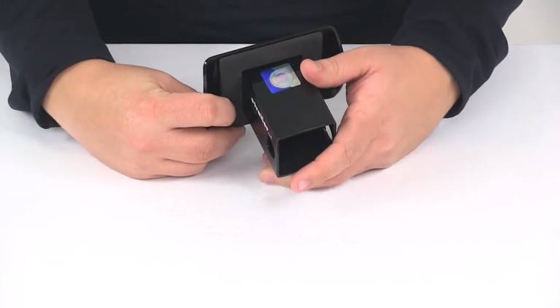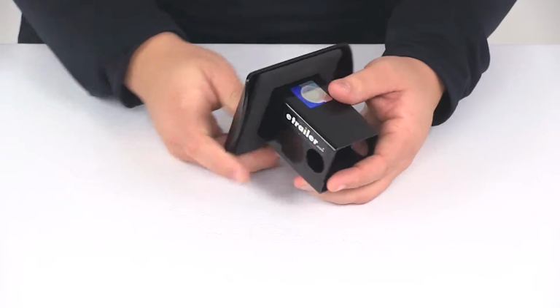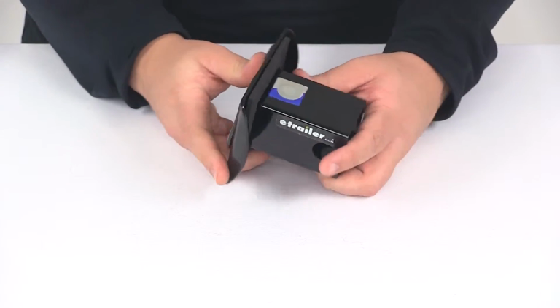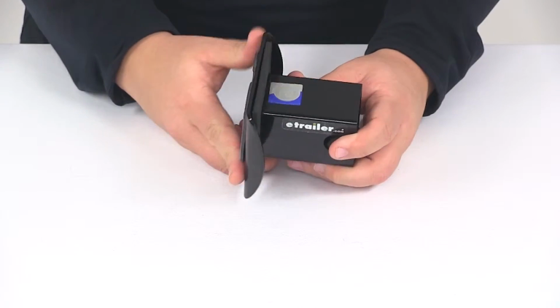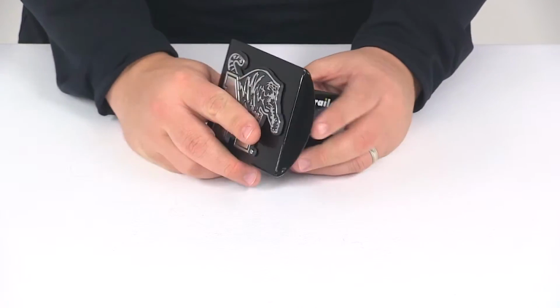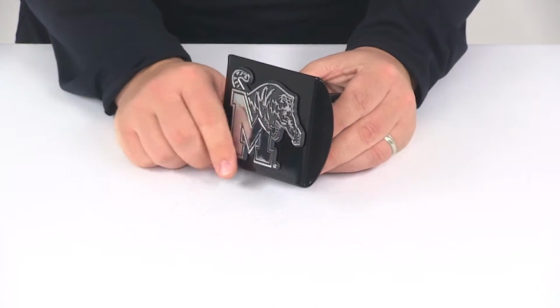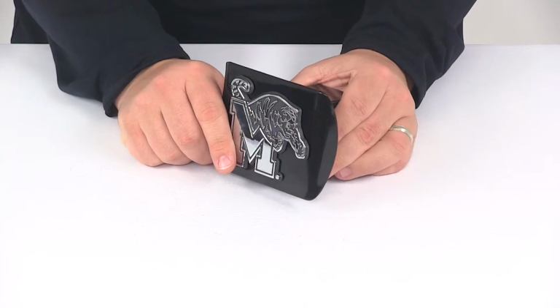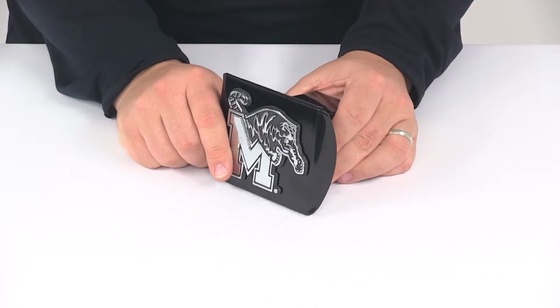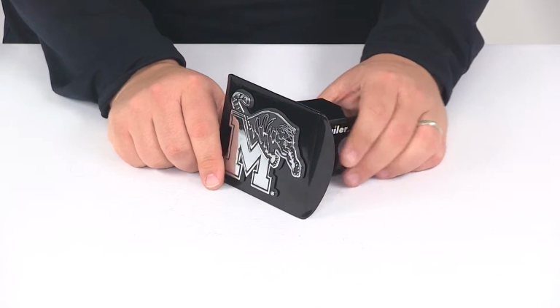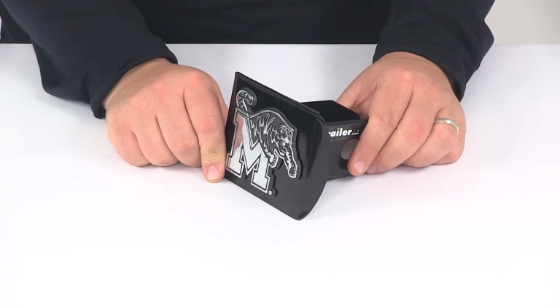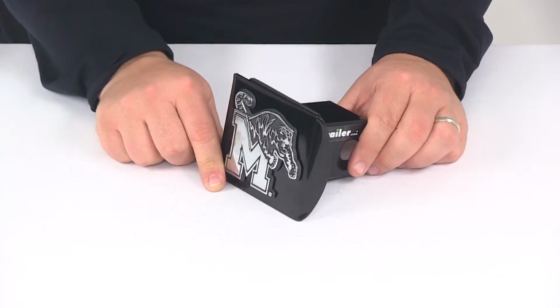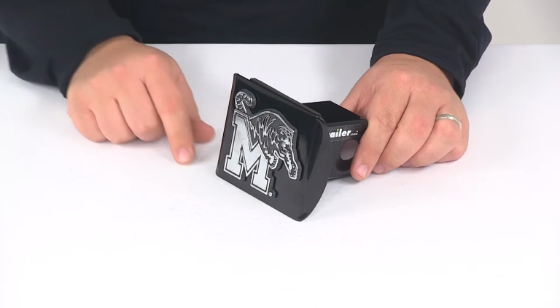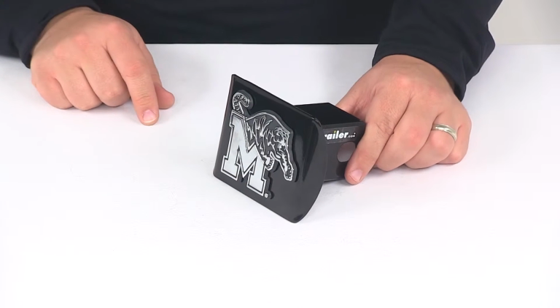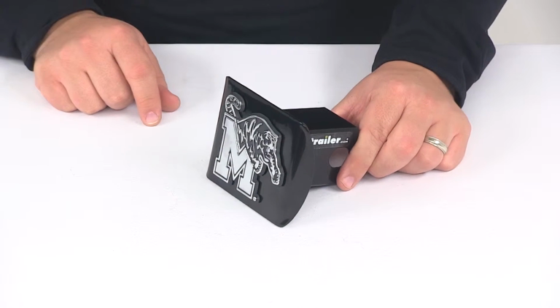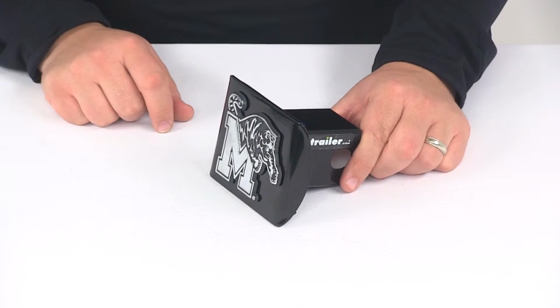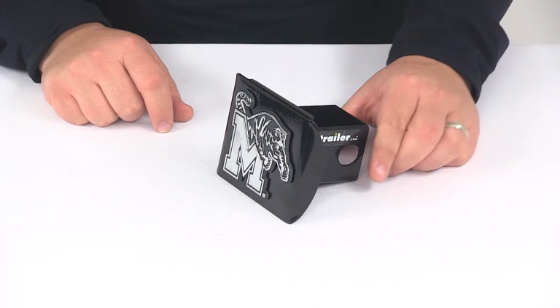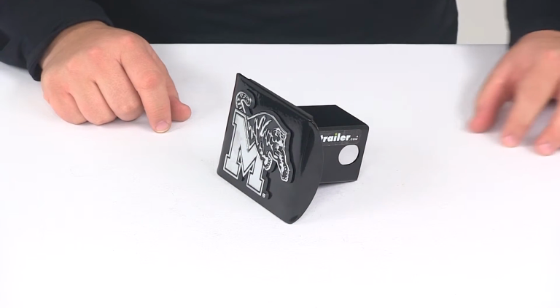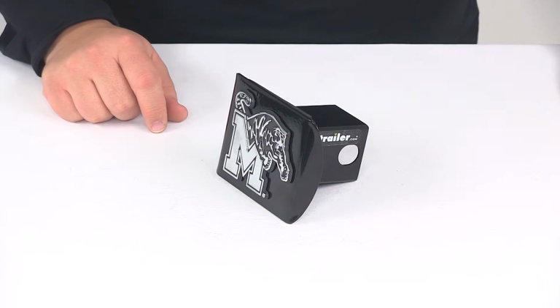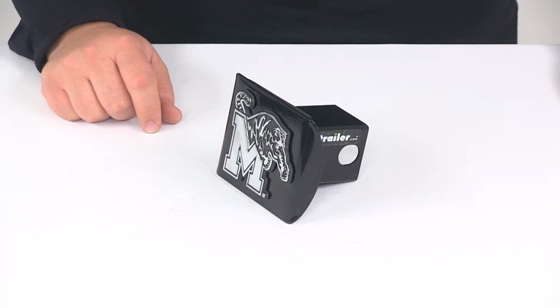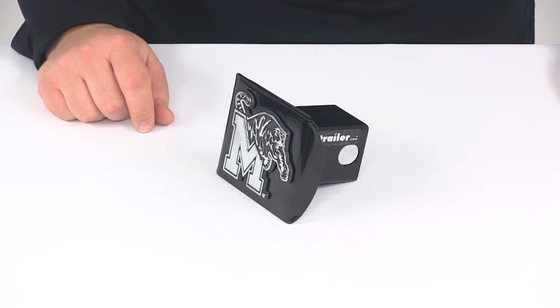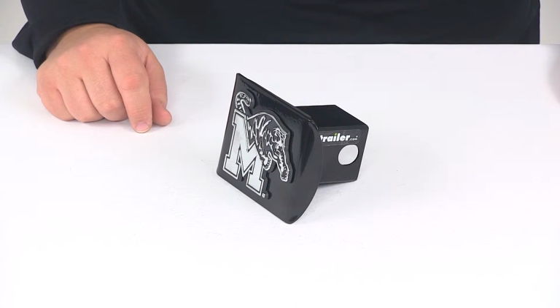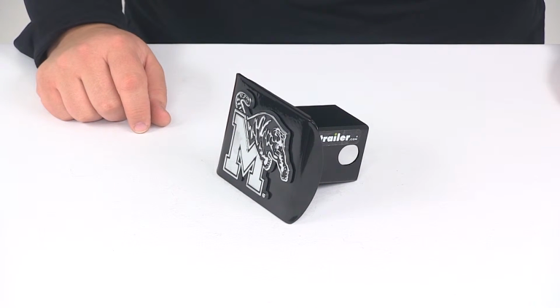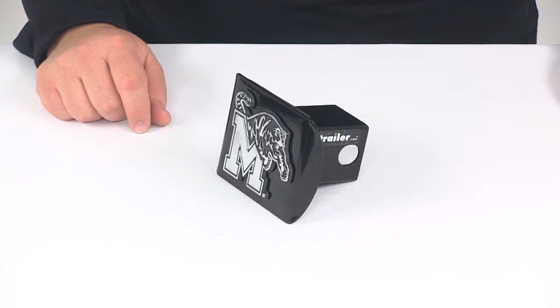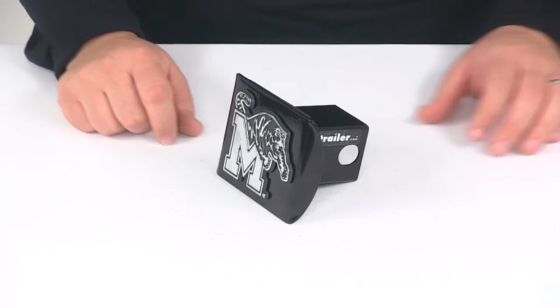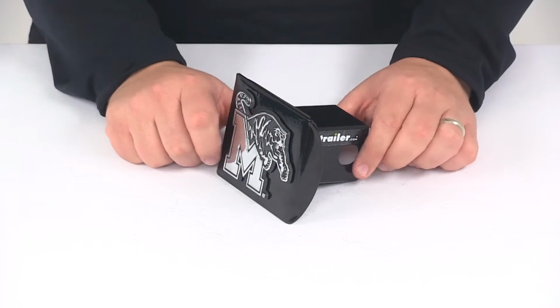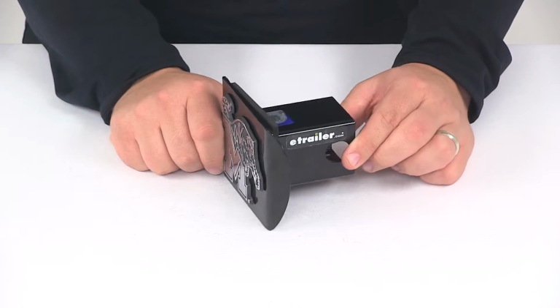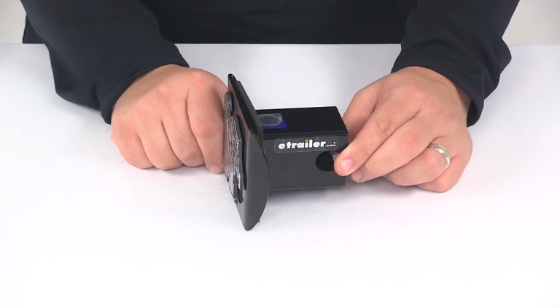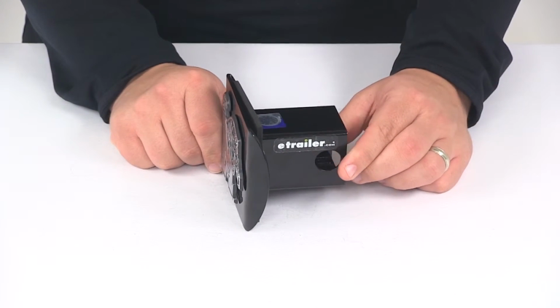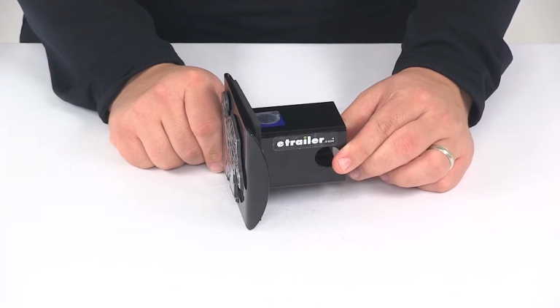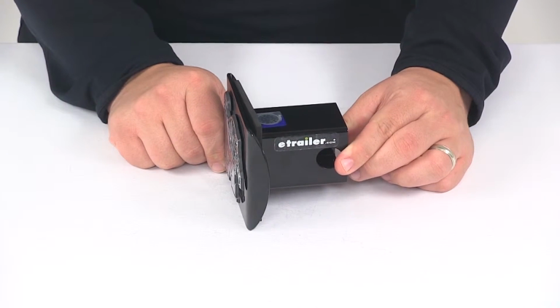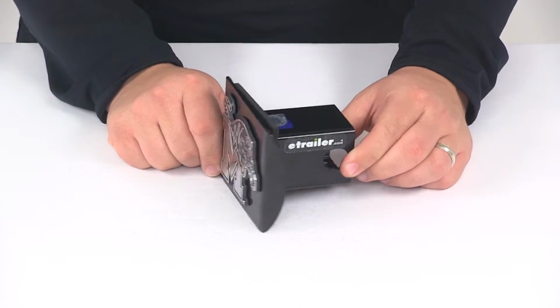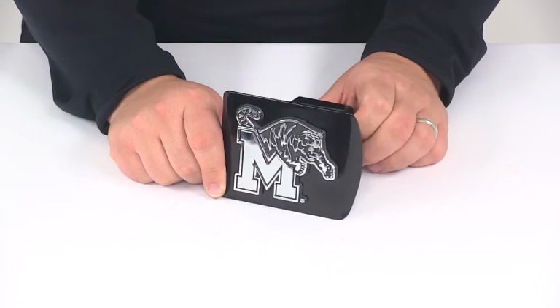This is an officially licensed product. The hitch cover does require a hitch pin and clip or a hitch lock for a complete installation. Those items are sold separately, but if you're in need of one you can find them right here at eTrailer.com. The pin holes on the hitch cover will accept a standard 5/8-inch diameter pin.